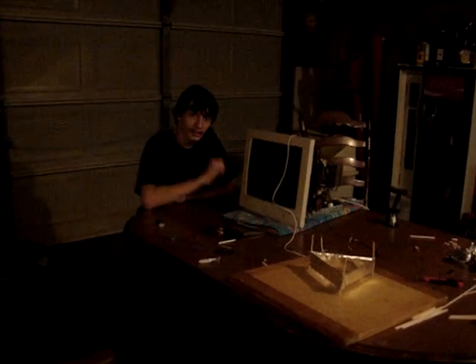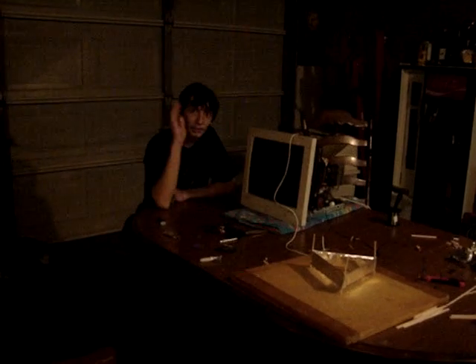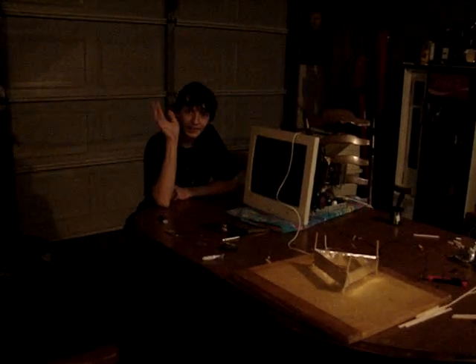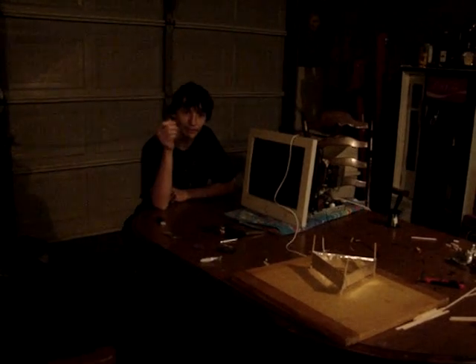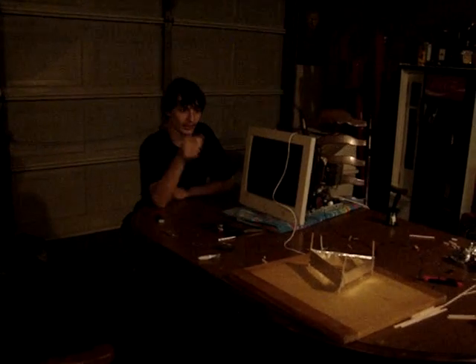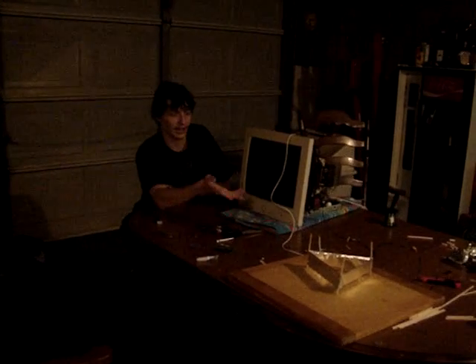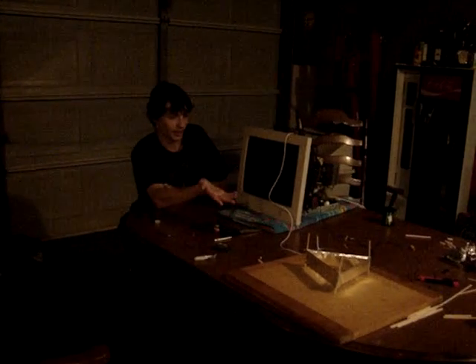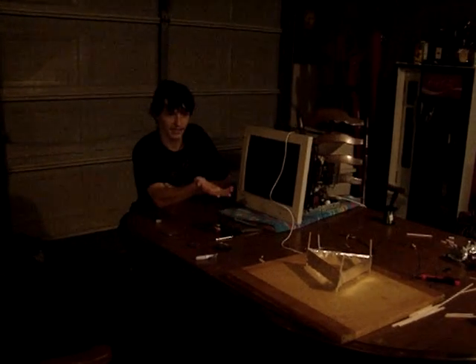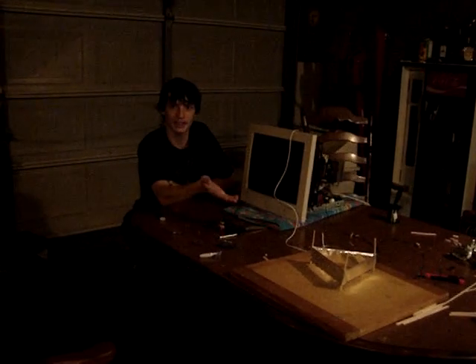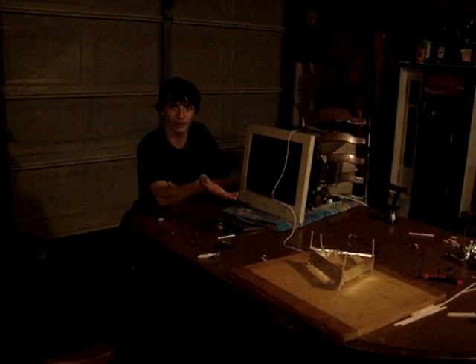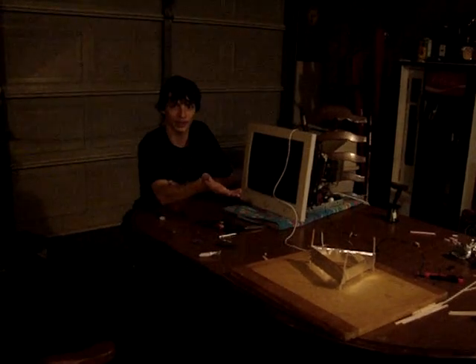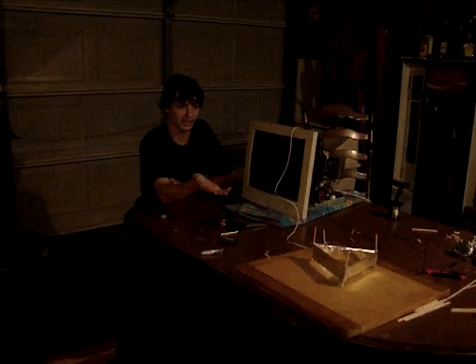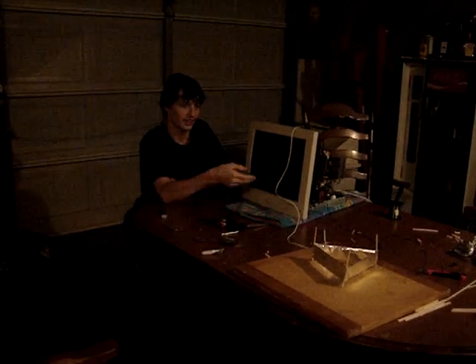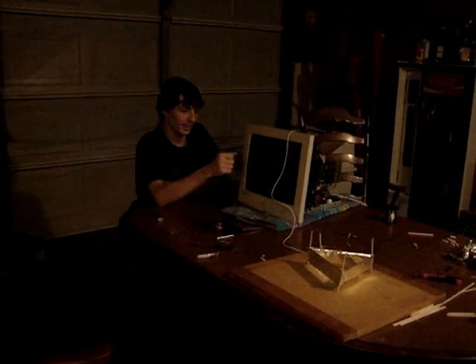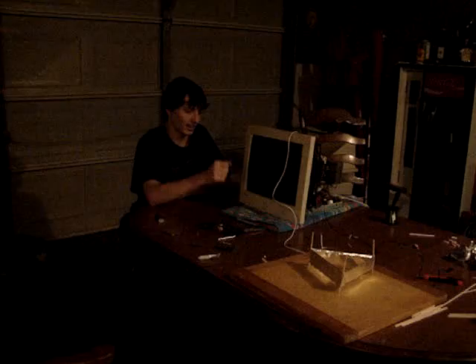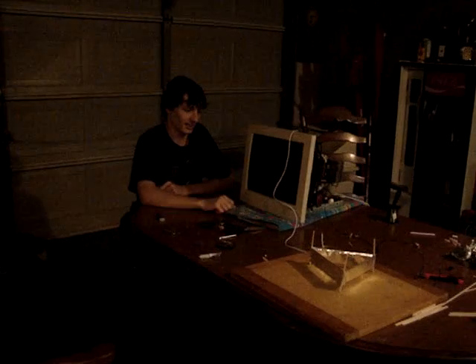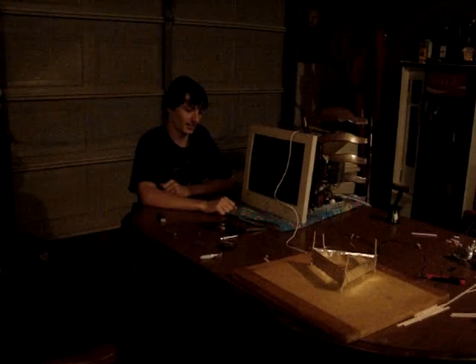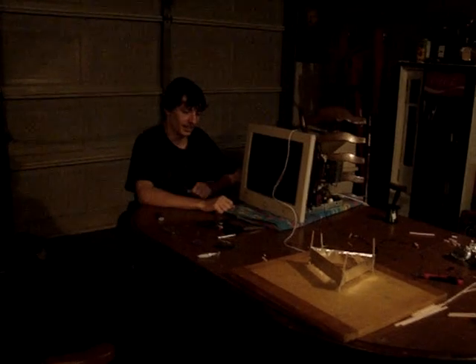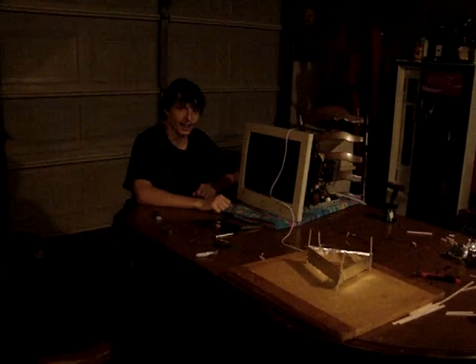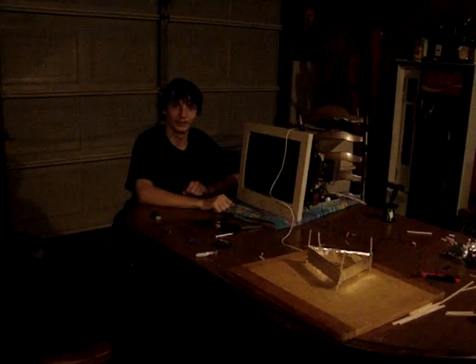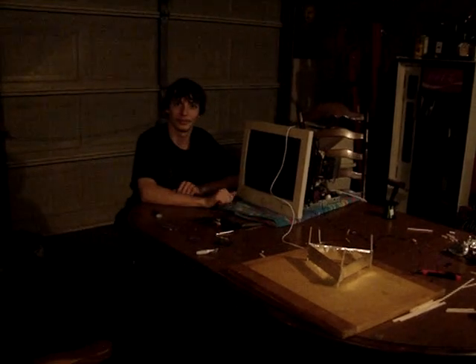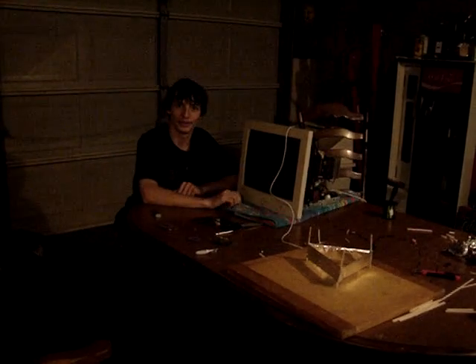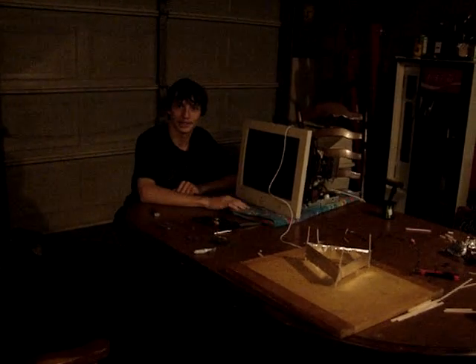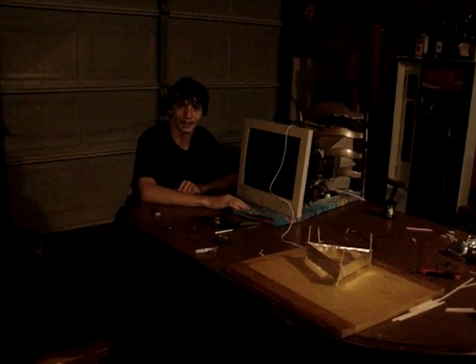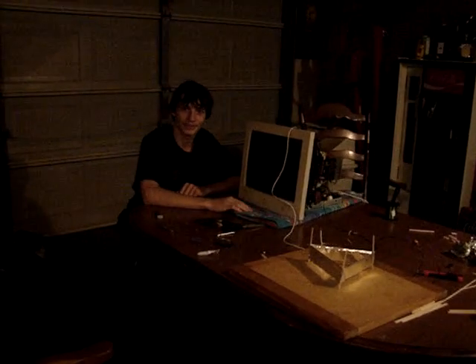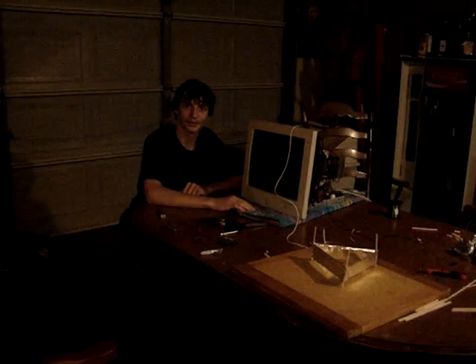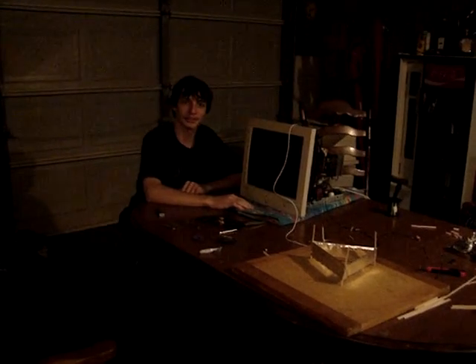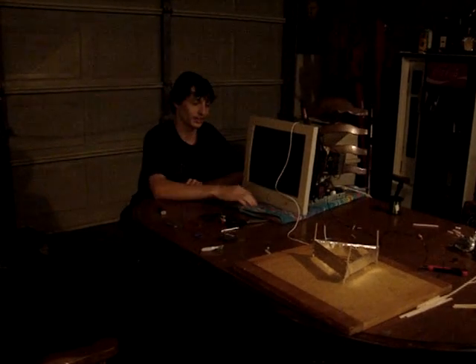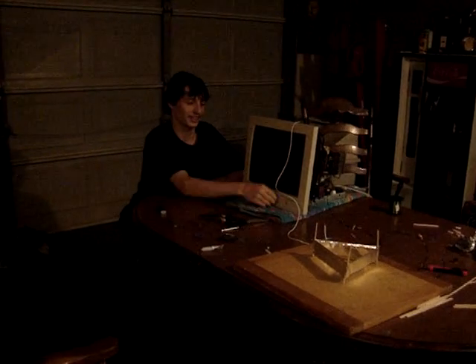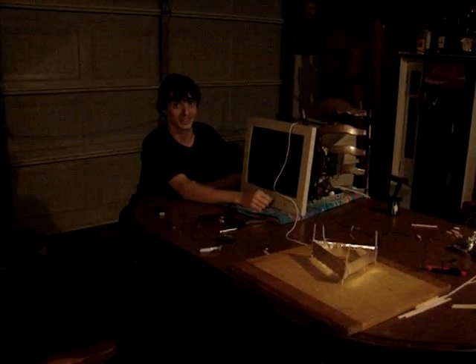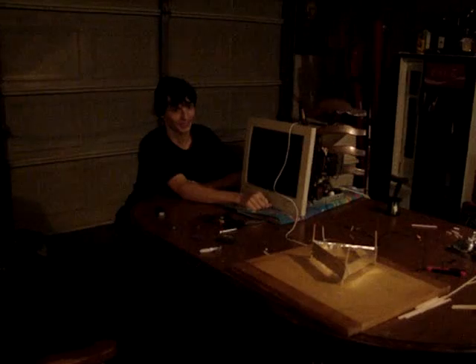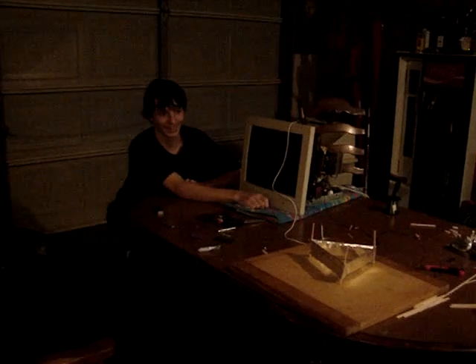Hey Grandpa! We're here at half of my science fair project and I heard you were in a little bit of disbelief, so we're about to show you — this thing does fly.